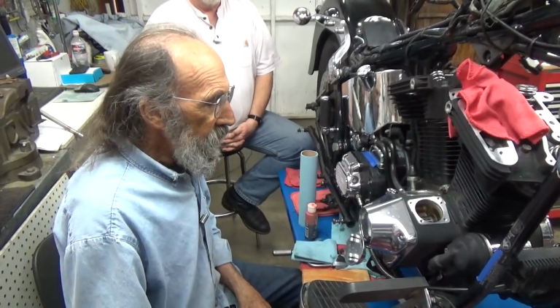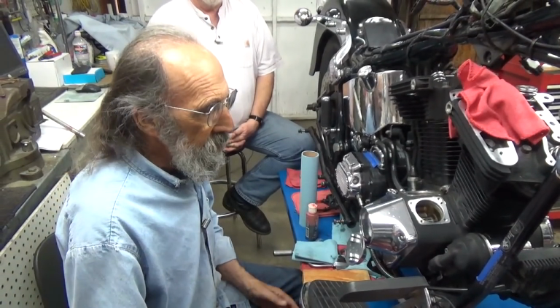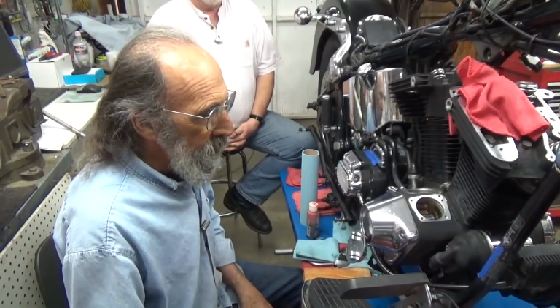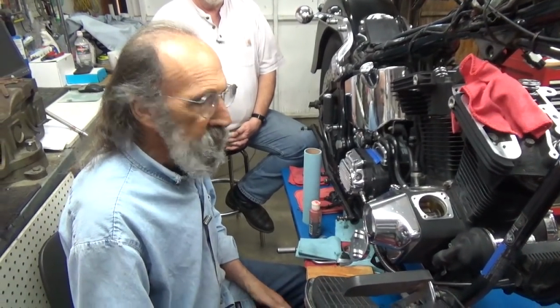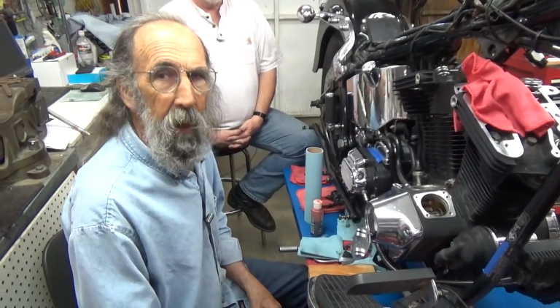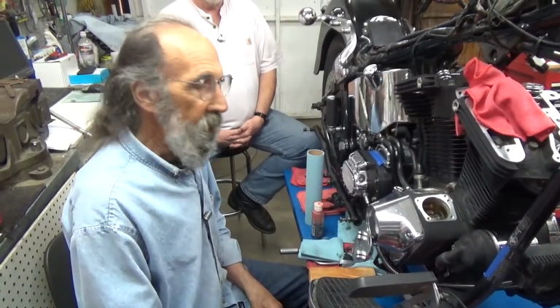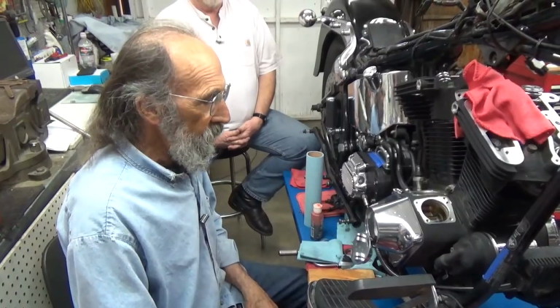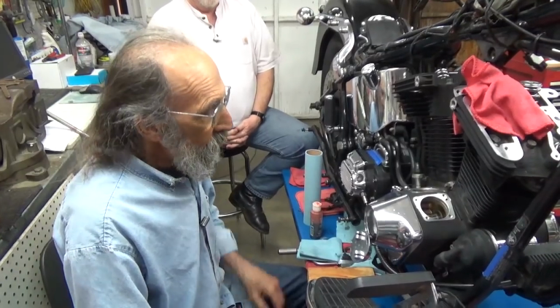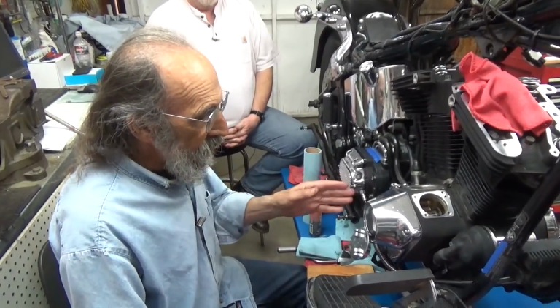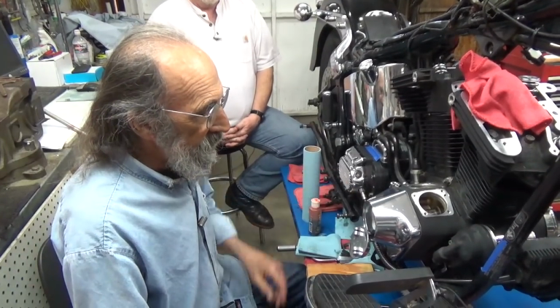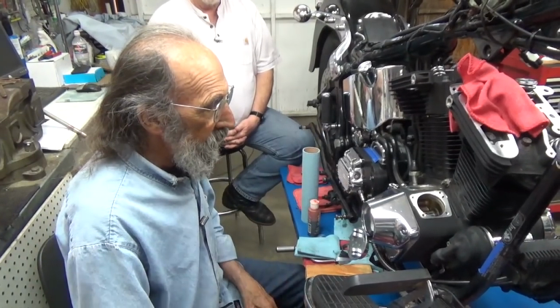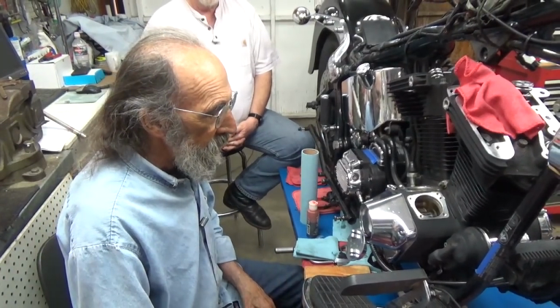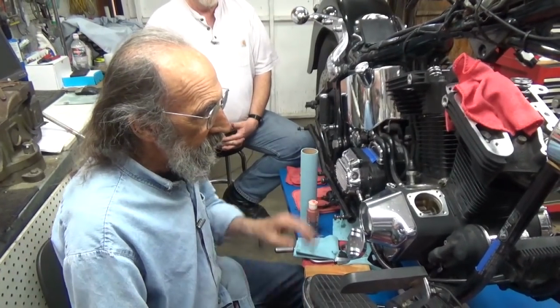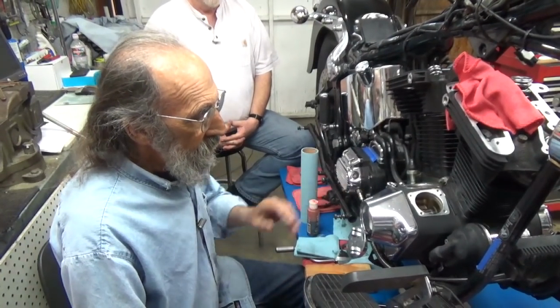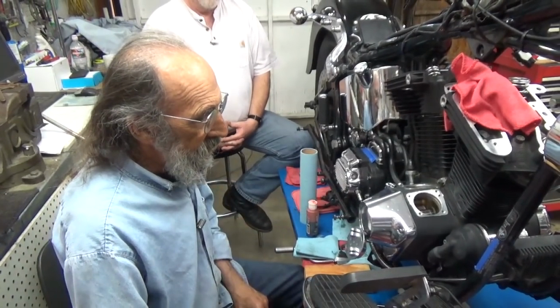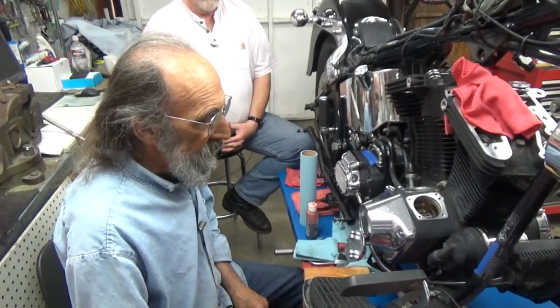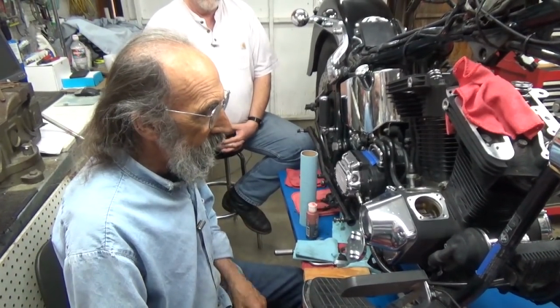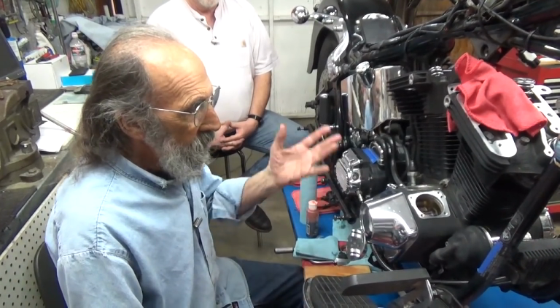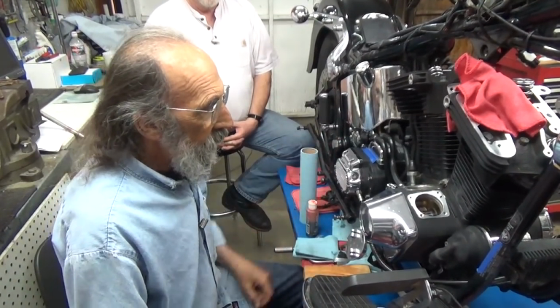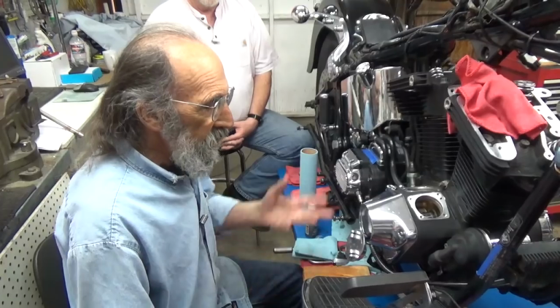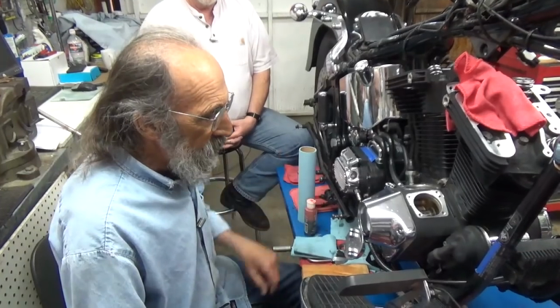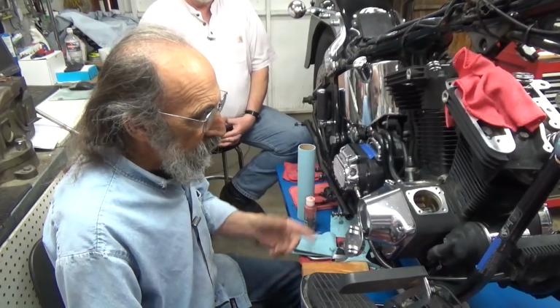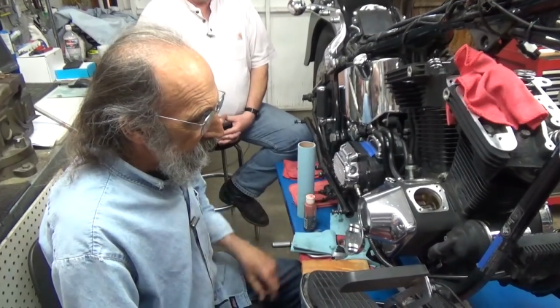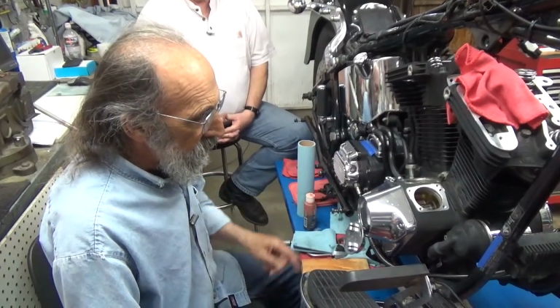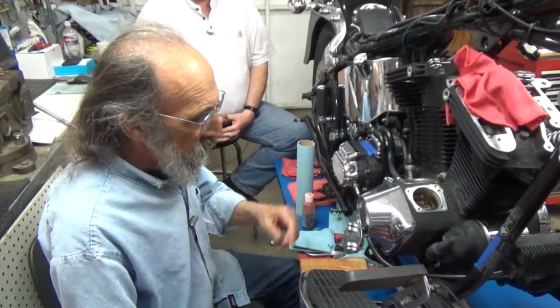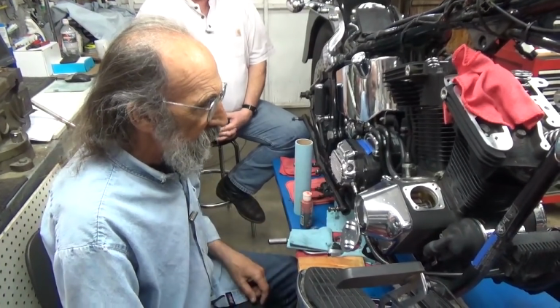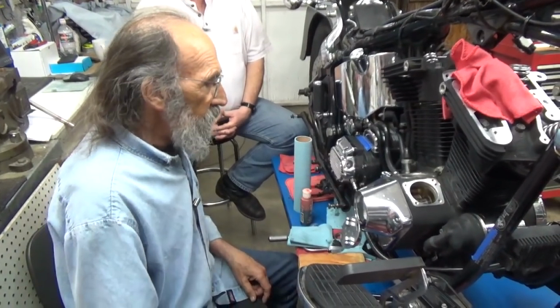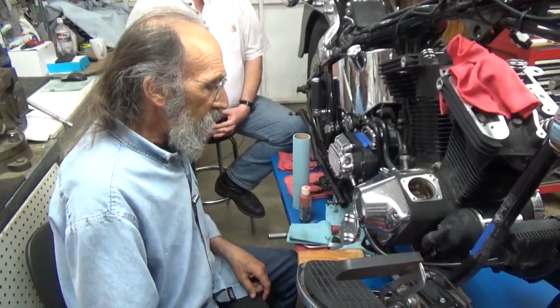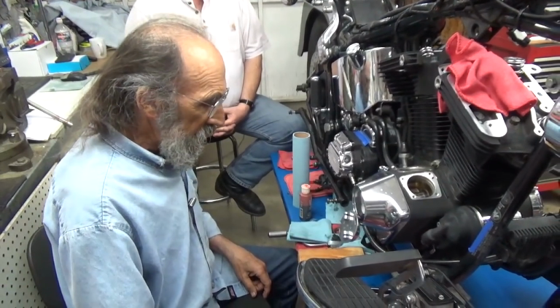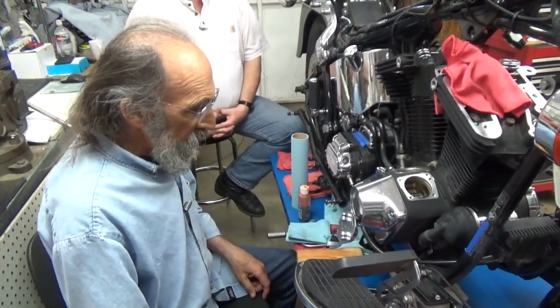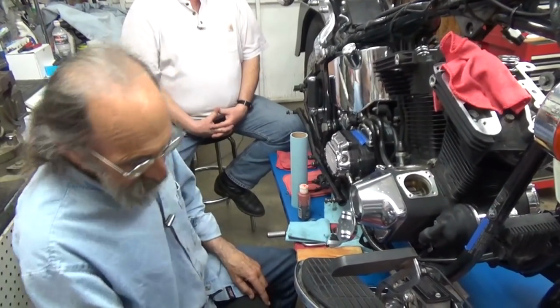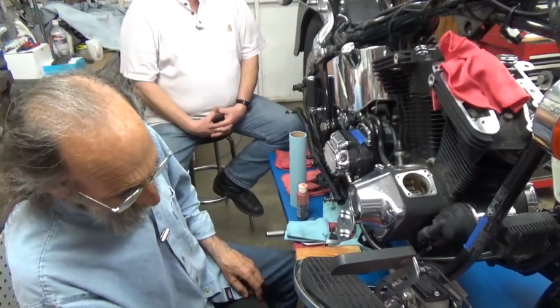You also don't want them so loose they're flopping around. So we had already set the end play in the breather gear, set the end play in the cam. We have a new cam bearing, we have a new cam seal. So all we're going to do now is finish putting it together.